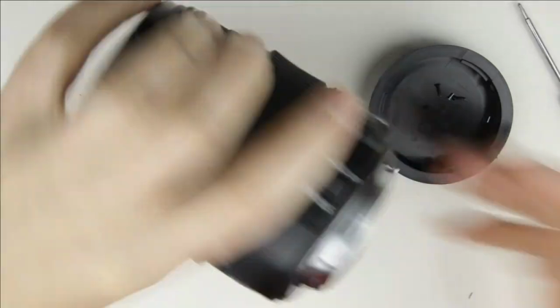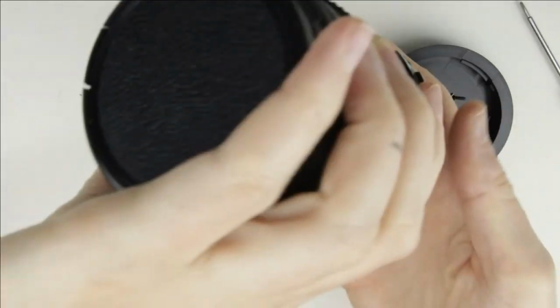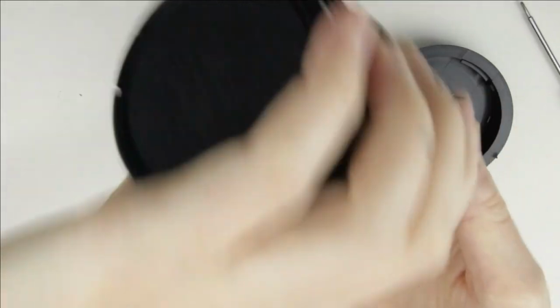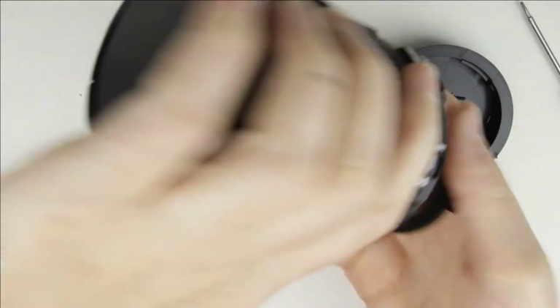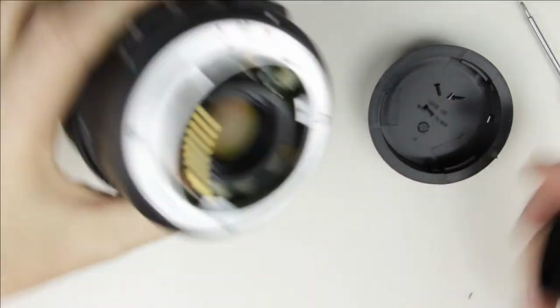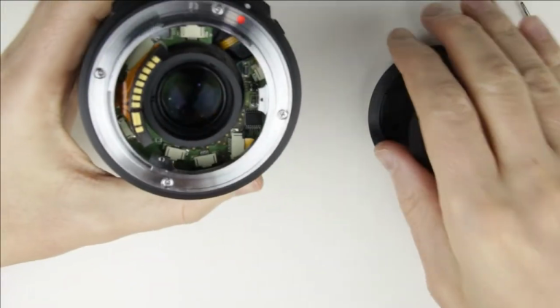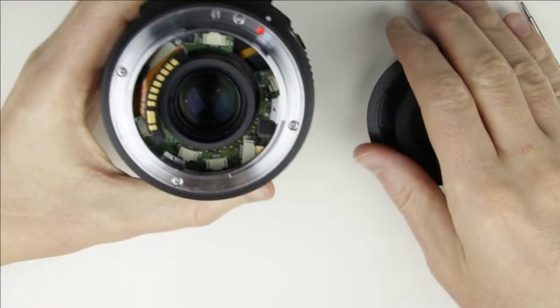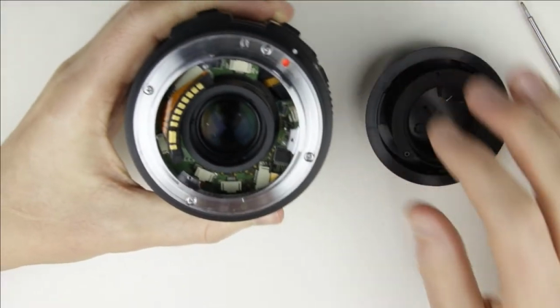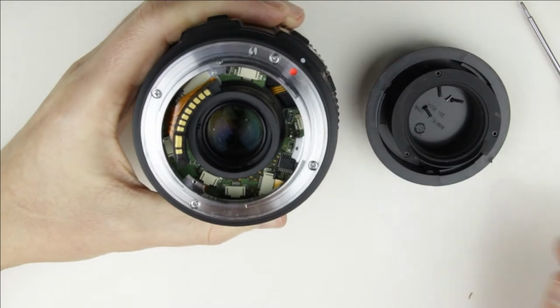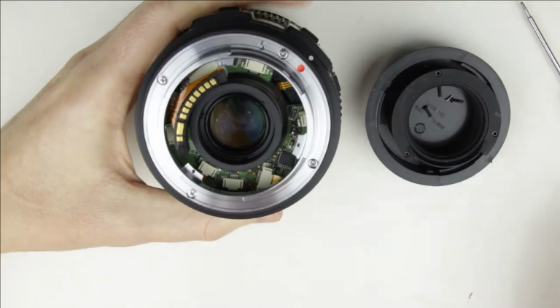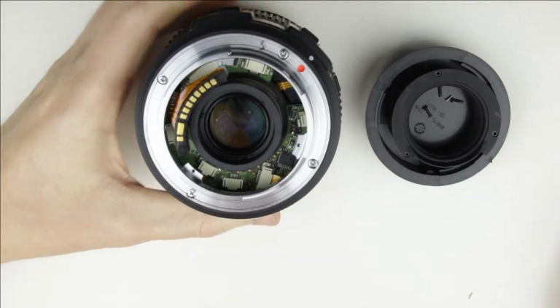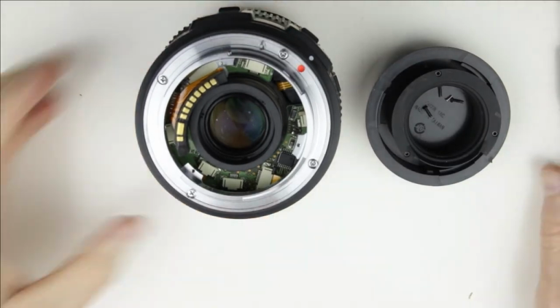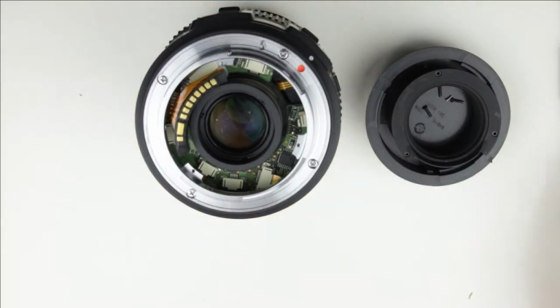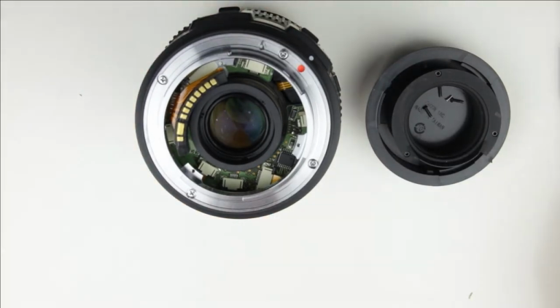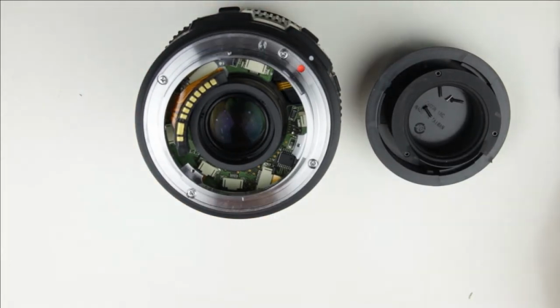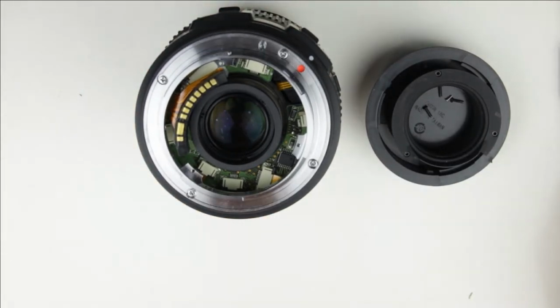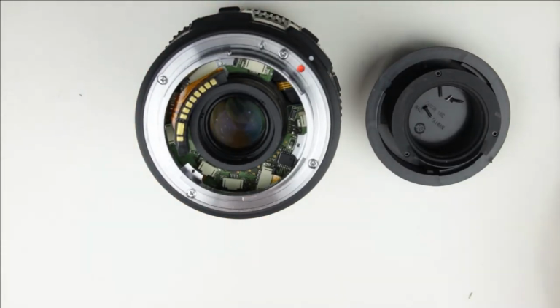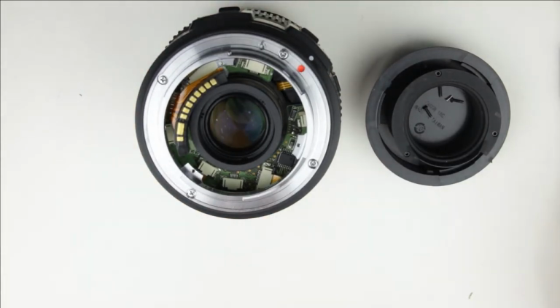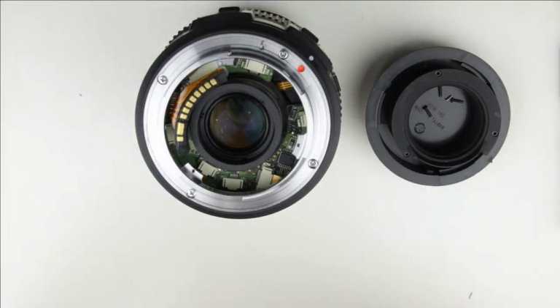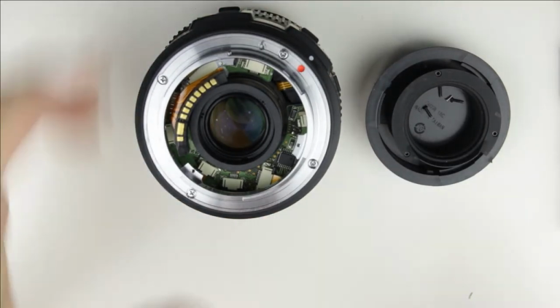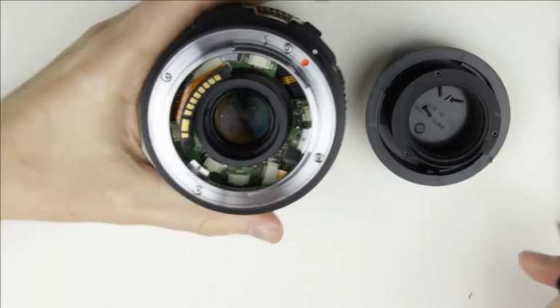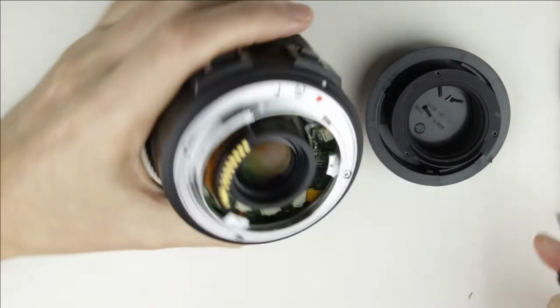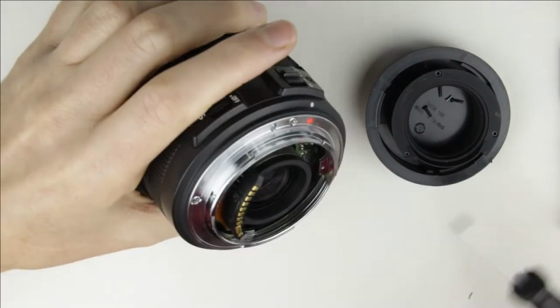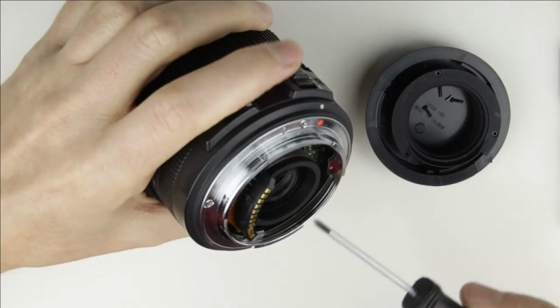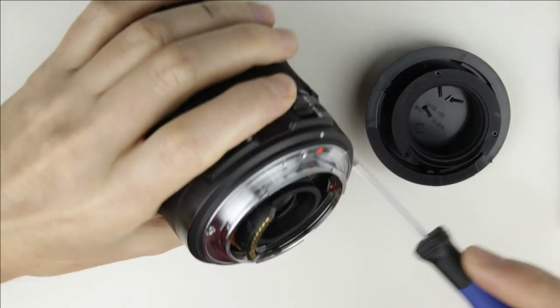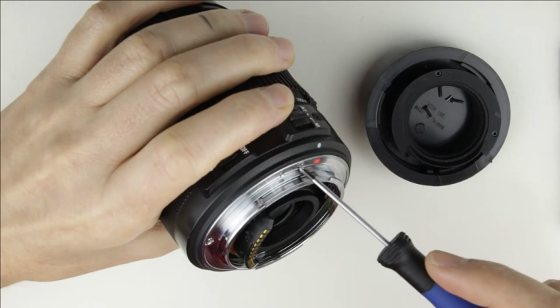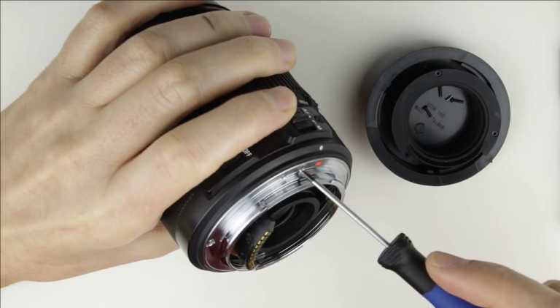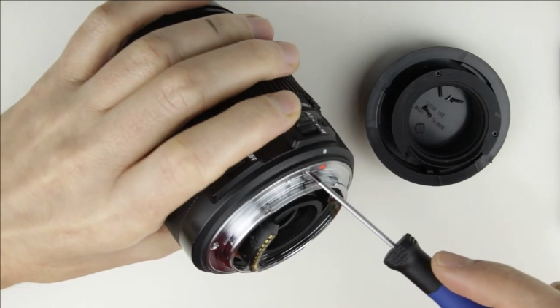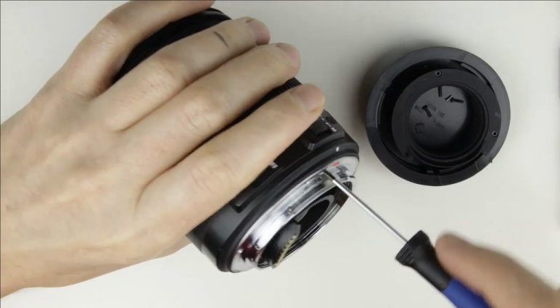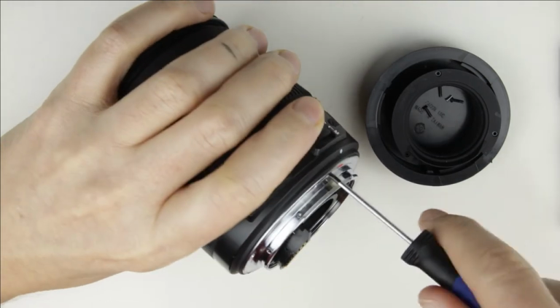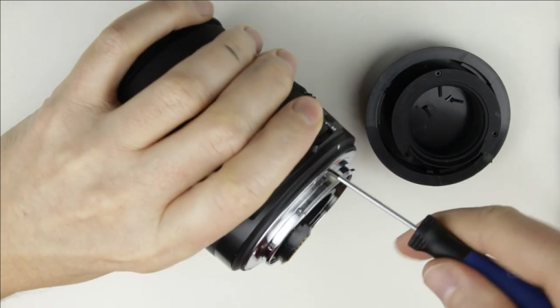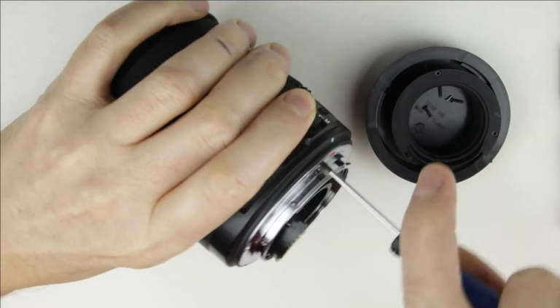Remove the rear cover. Remove the four screws from the metal bracket.